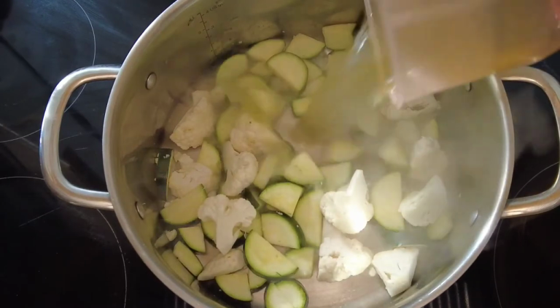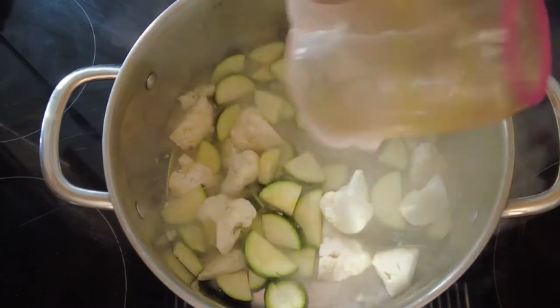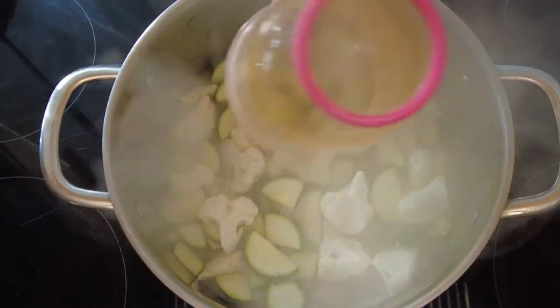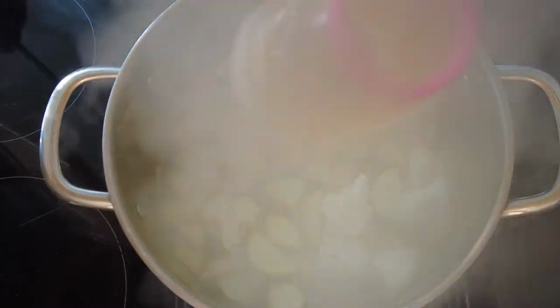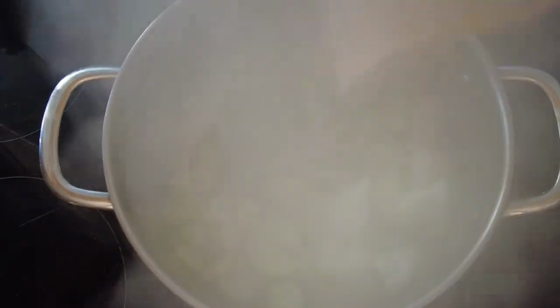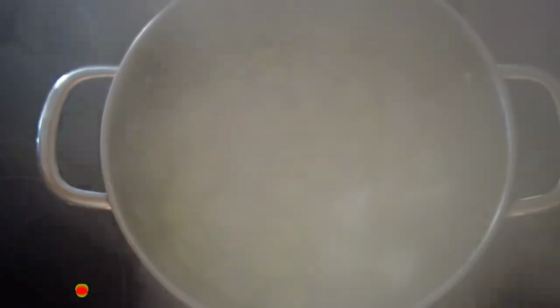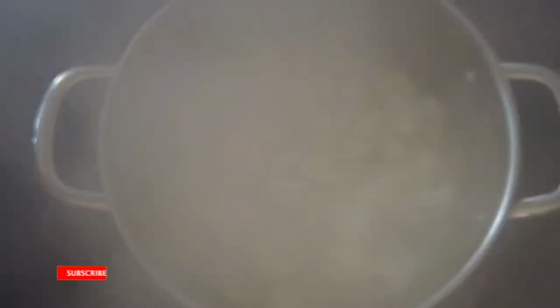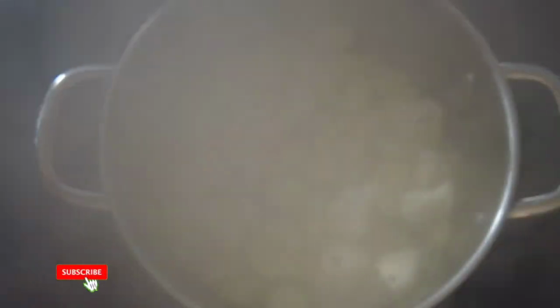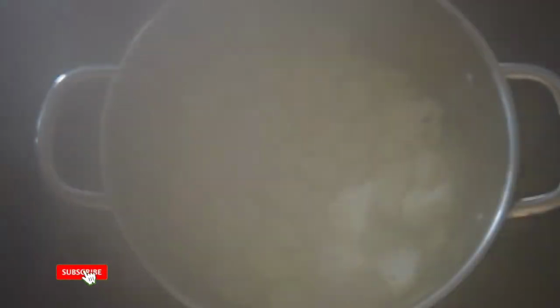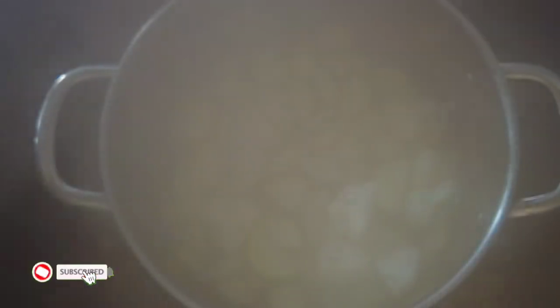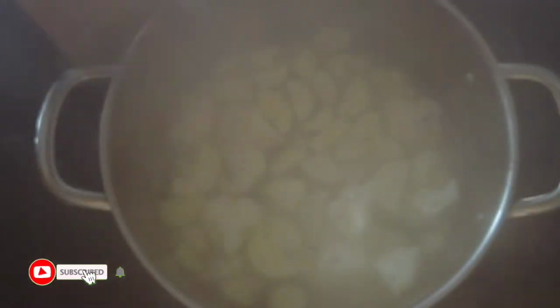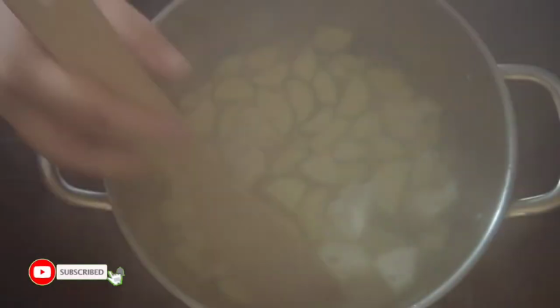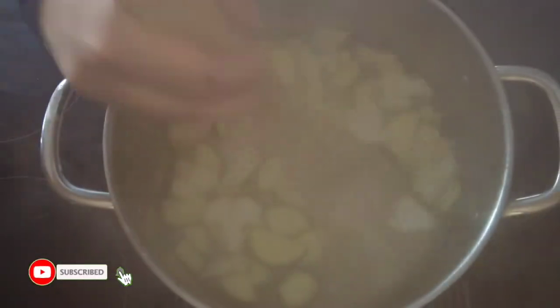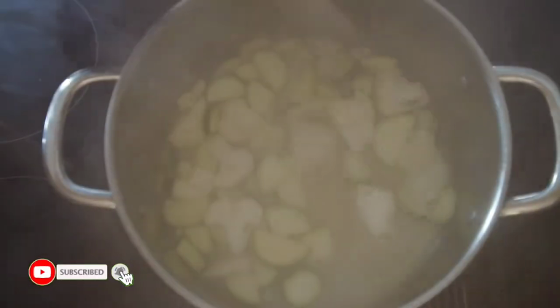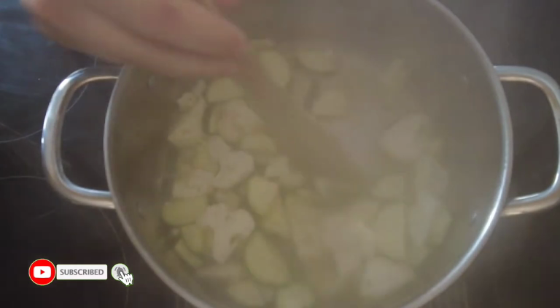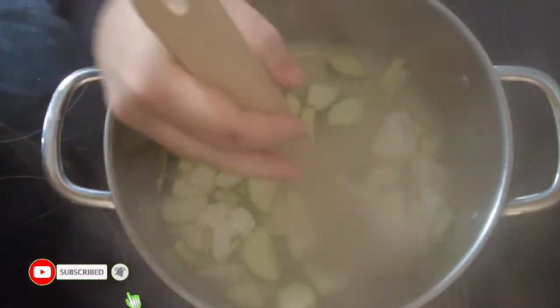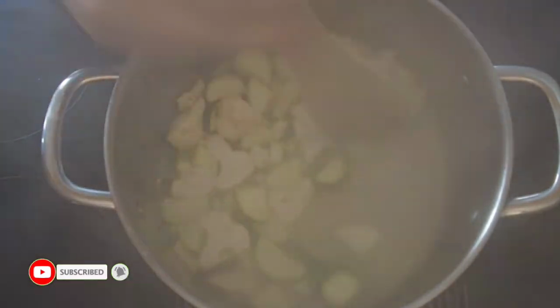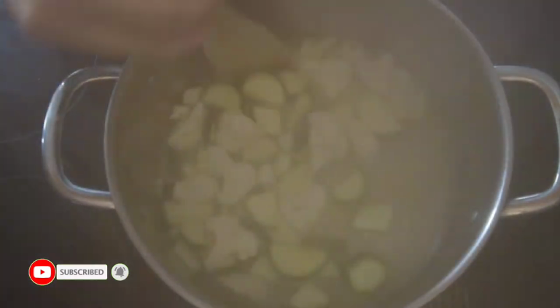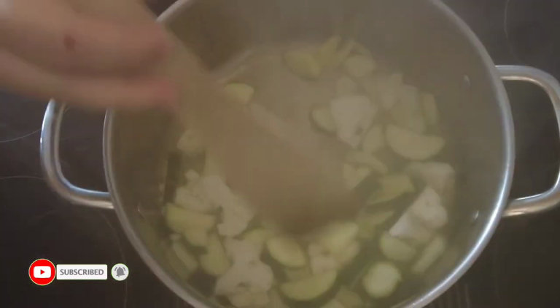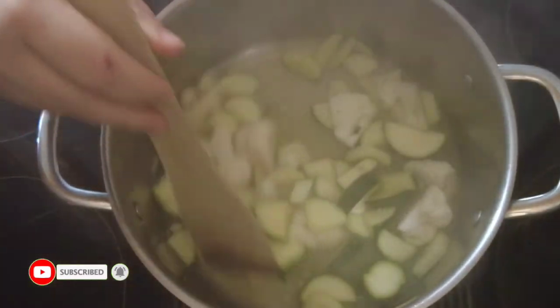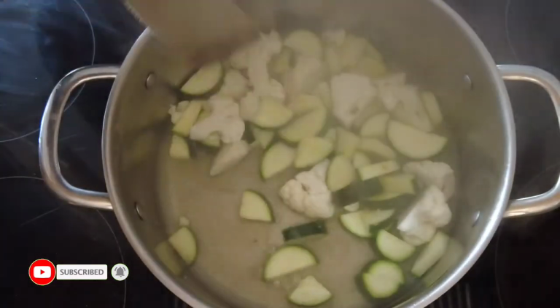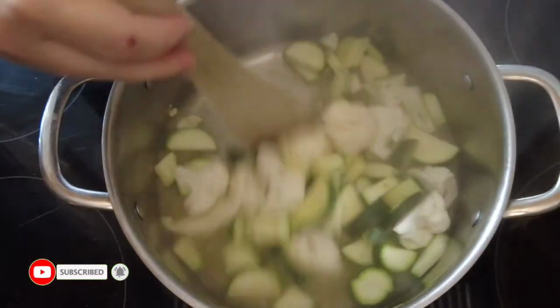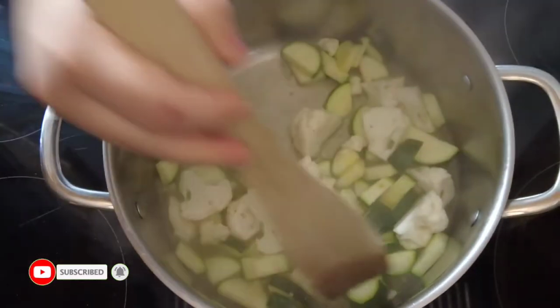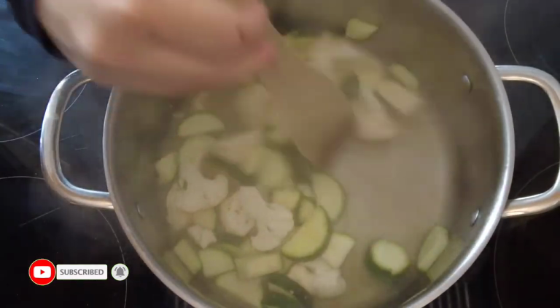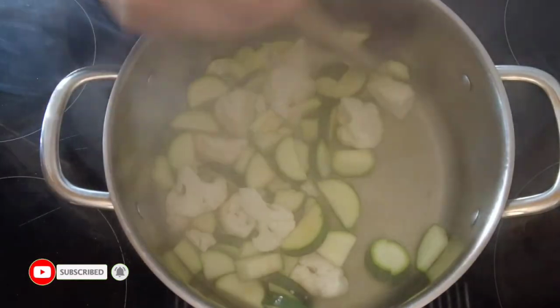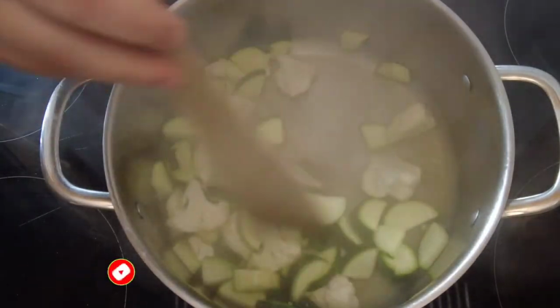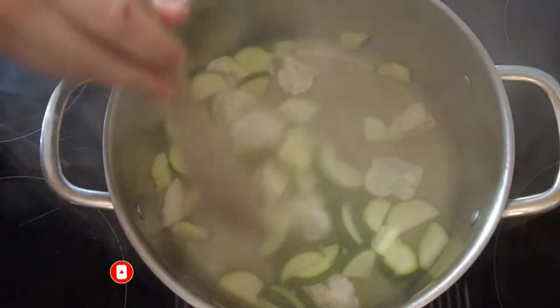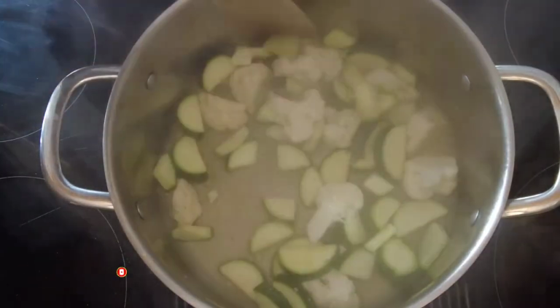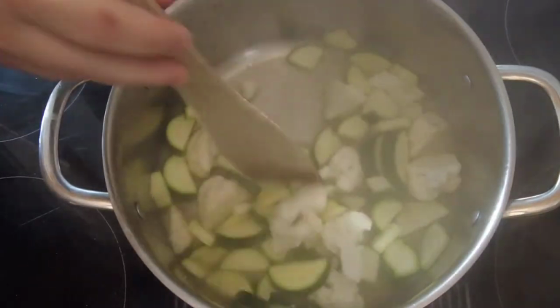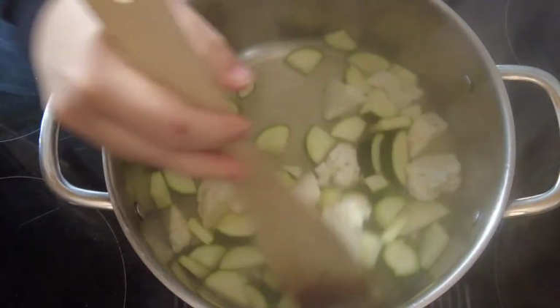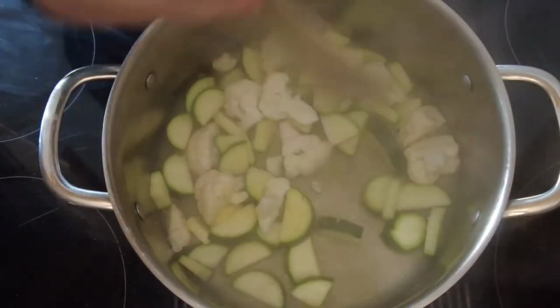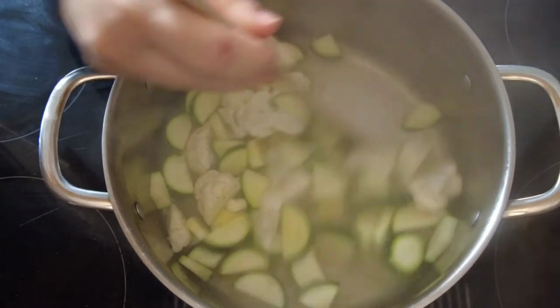Now that our courgette and cauliflower have started to soften, we're just going to add some vegetable stock. Give that a quick stir around and just let it simmer for a couple of minutes until everything's cooked.